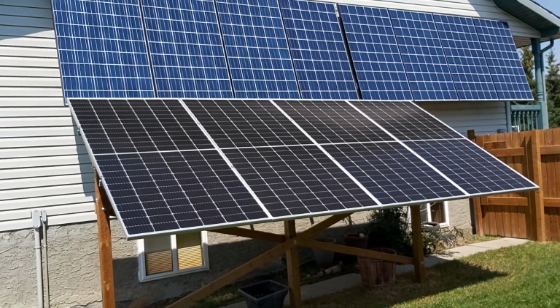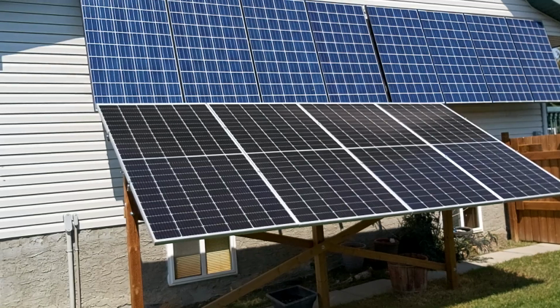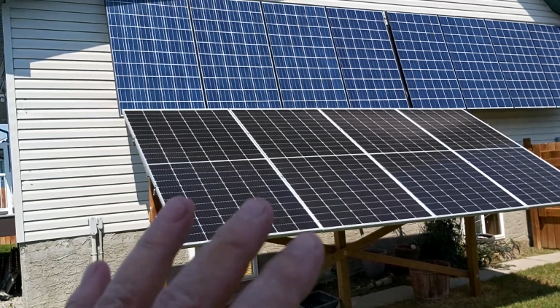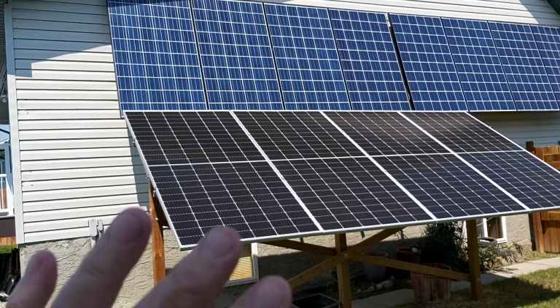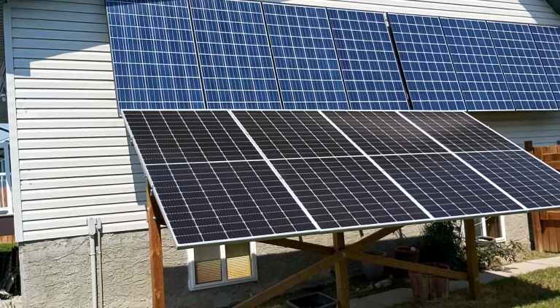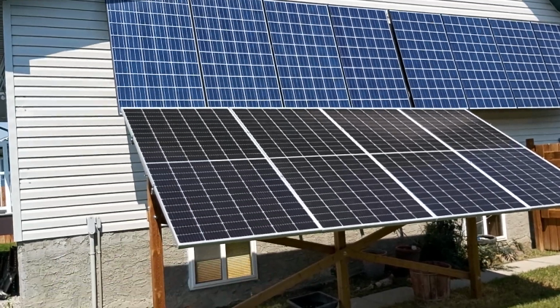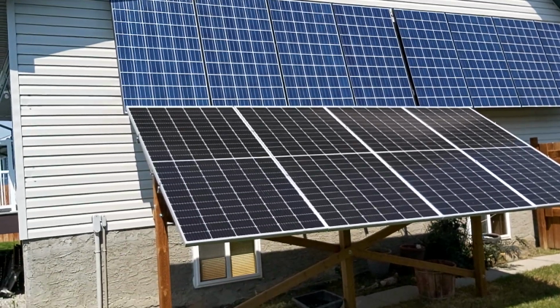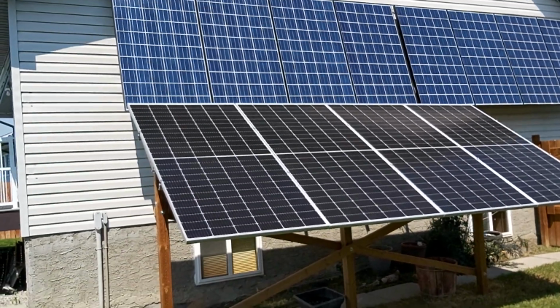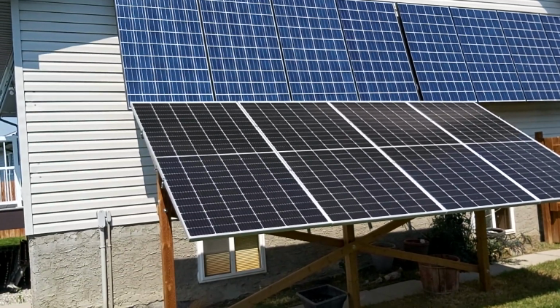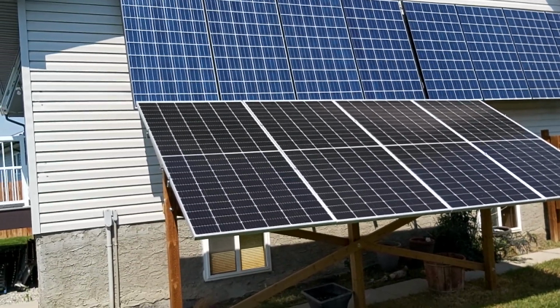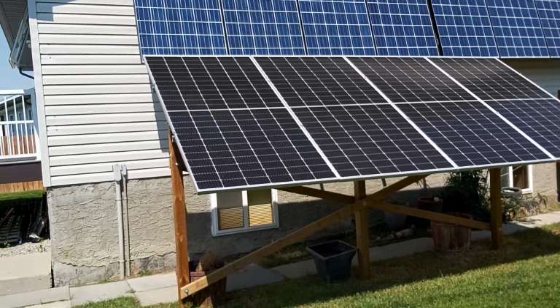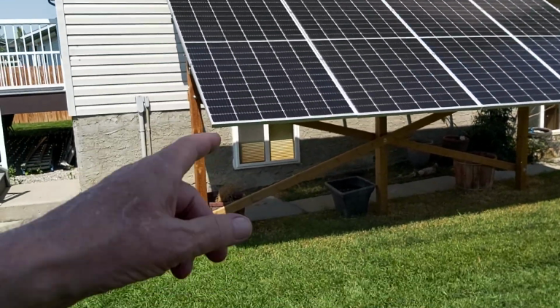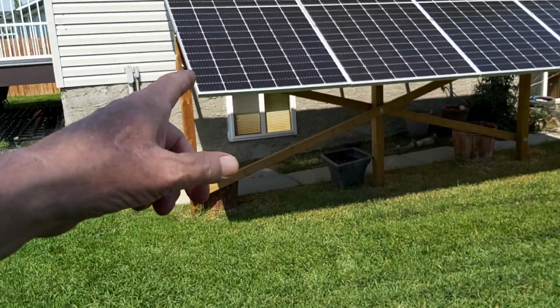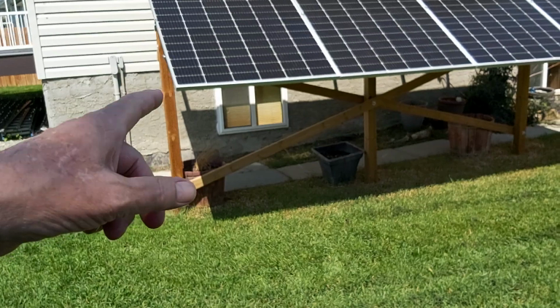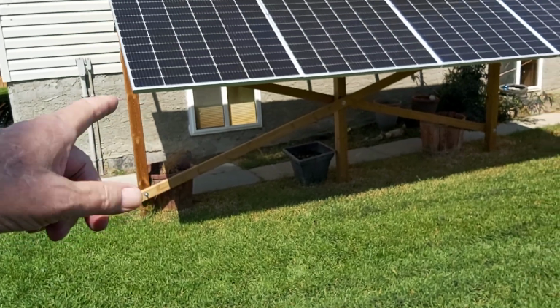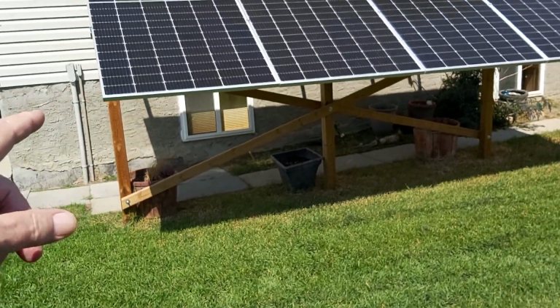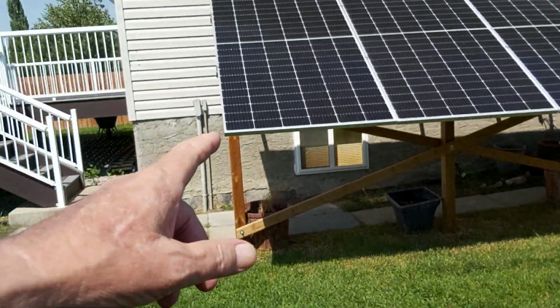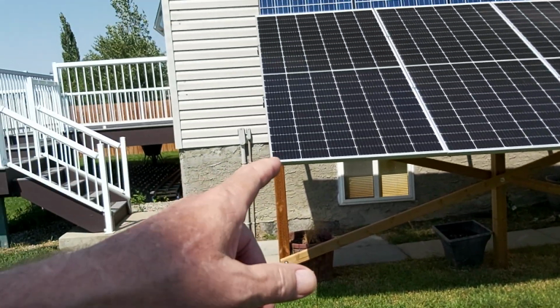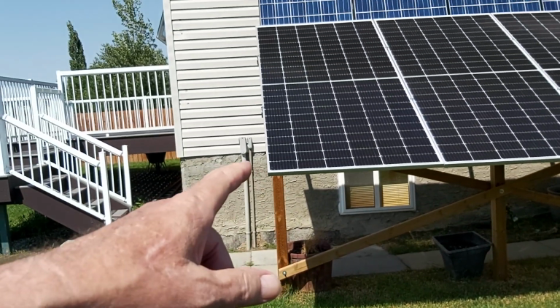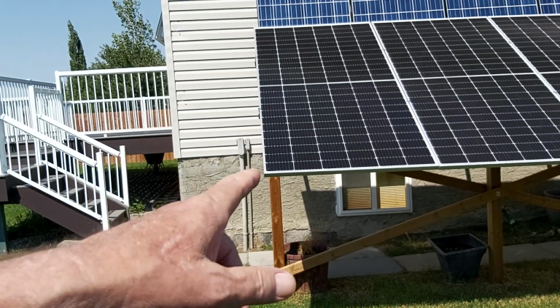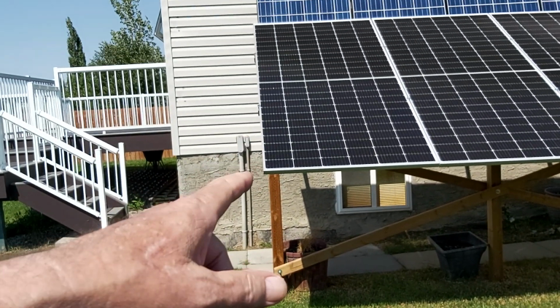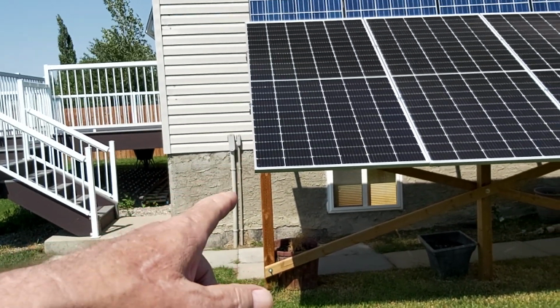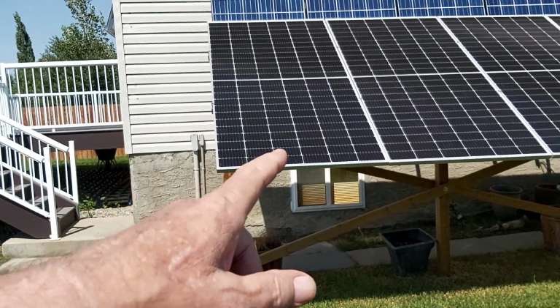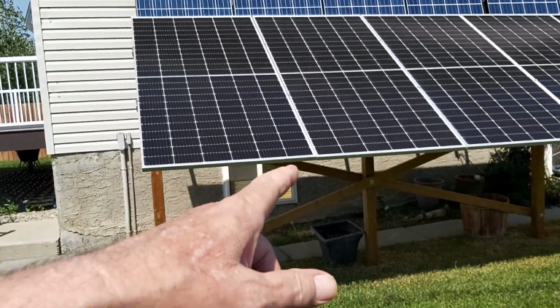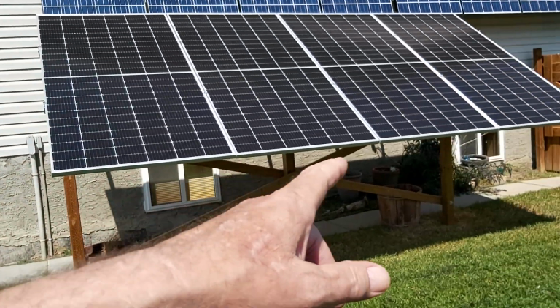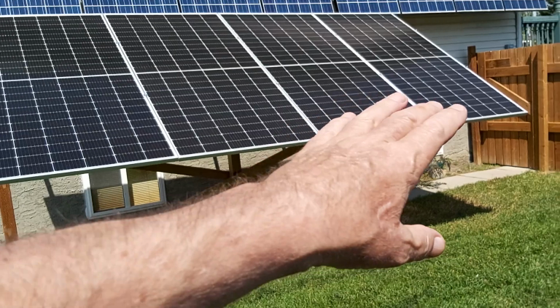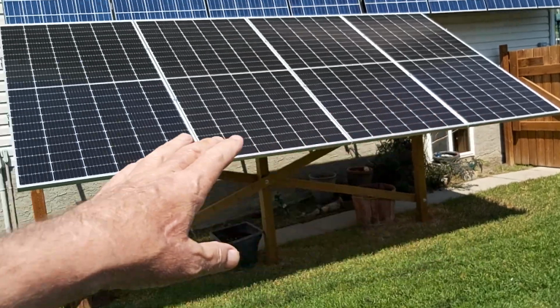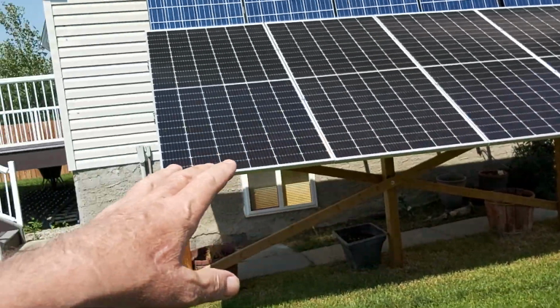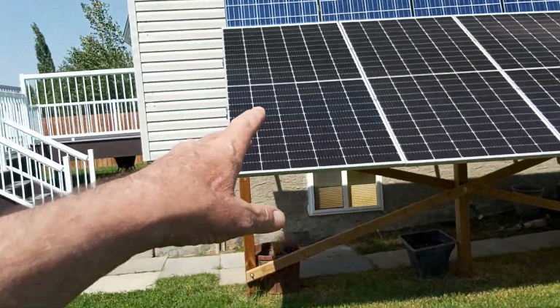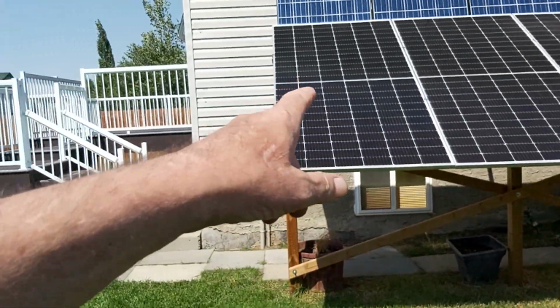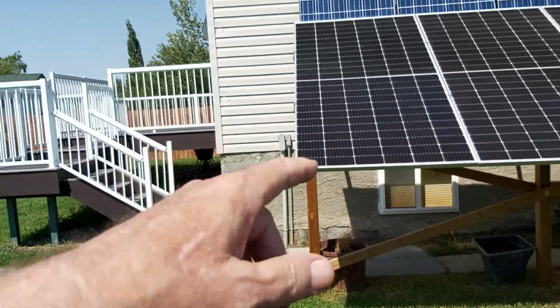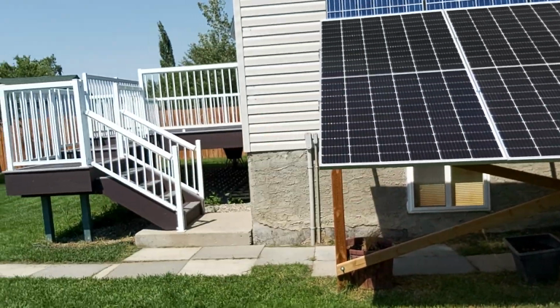I forget what I paid — I'm not going to talk about dollars — but I'm going to tell you right now, this is 10 years later. These are rated at 545 watts each. There's four panels there. It looks like eight, but there's only four.